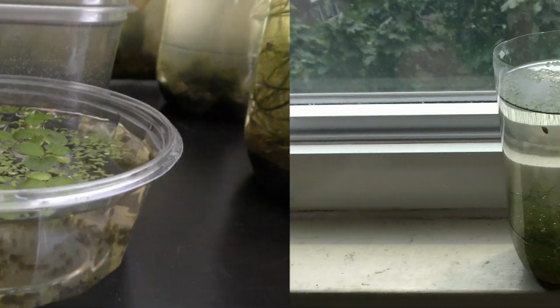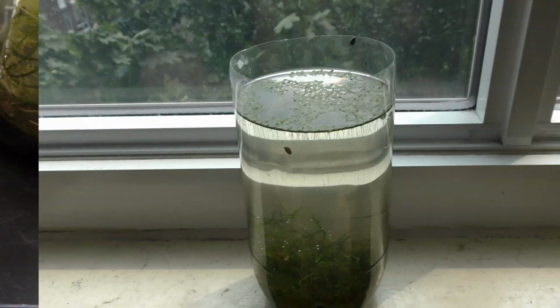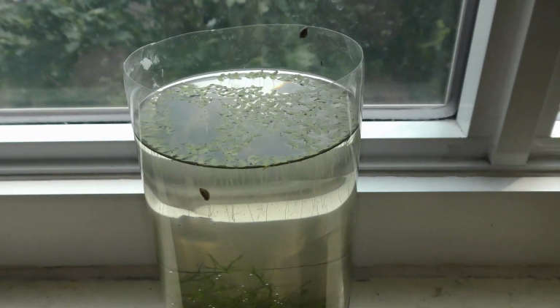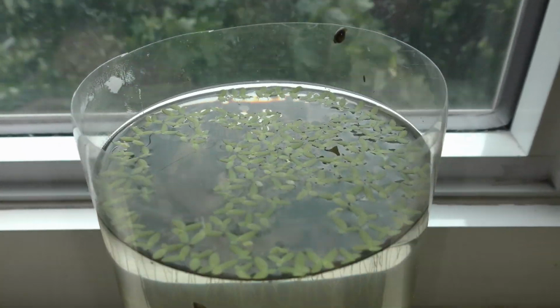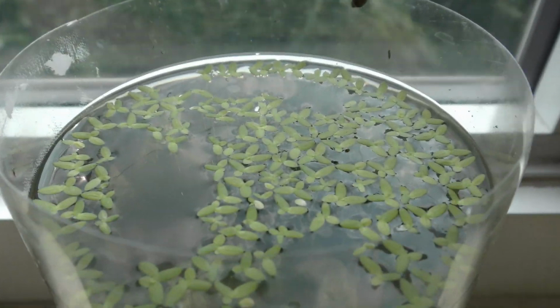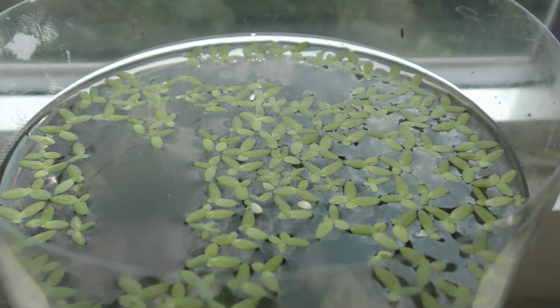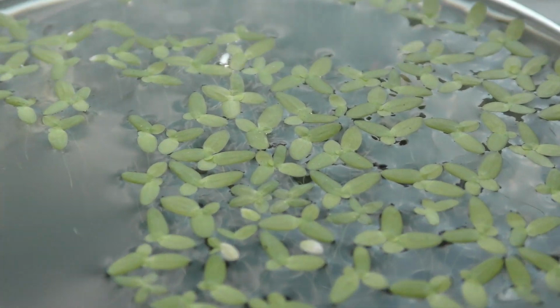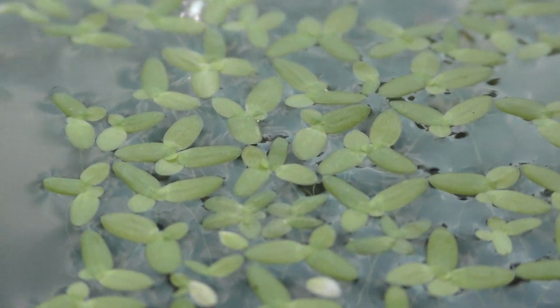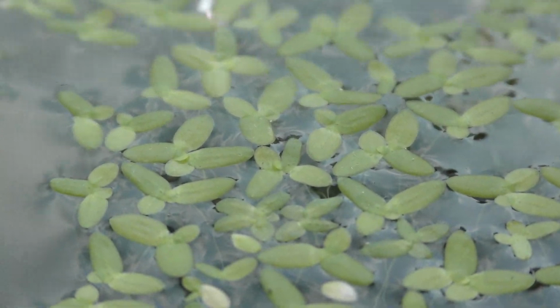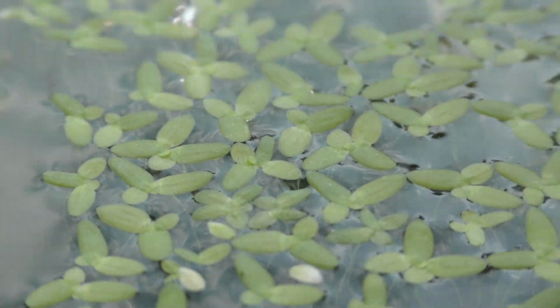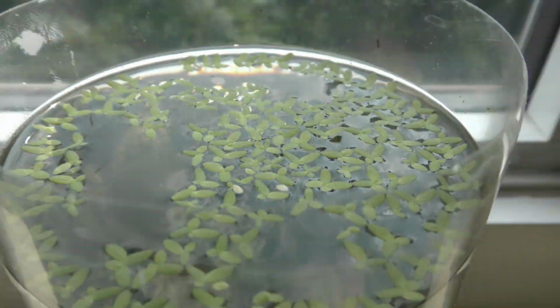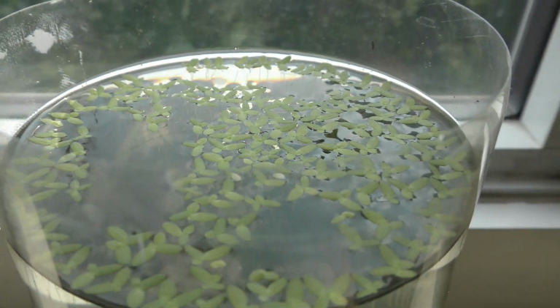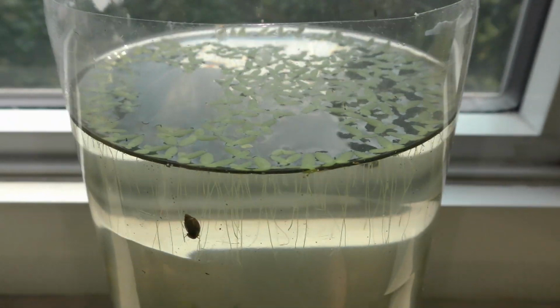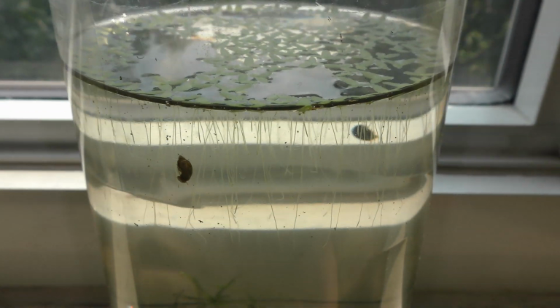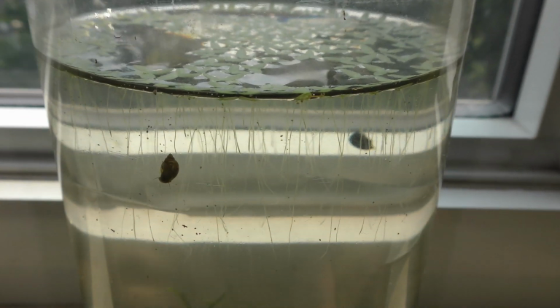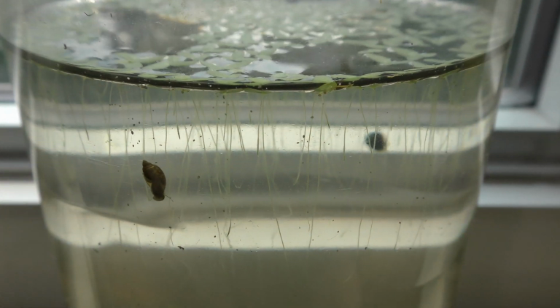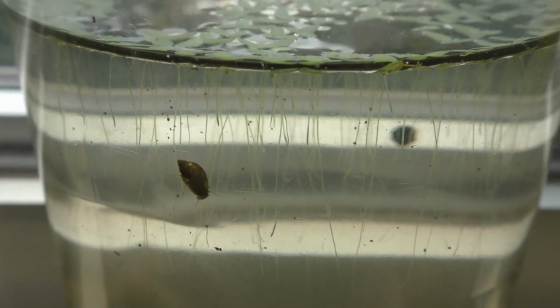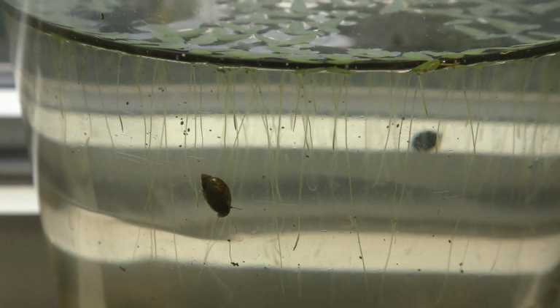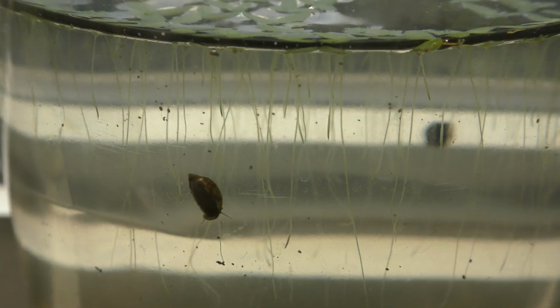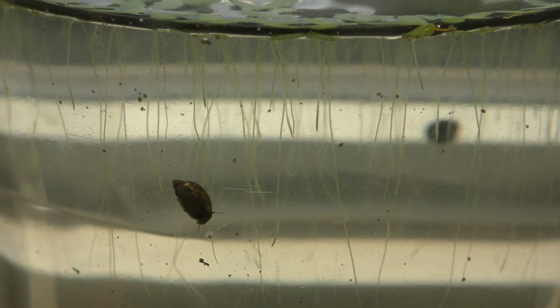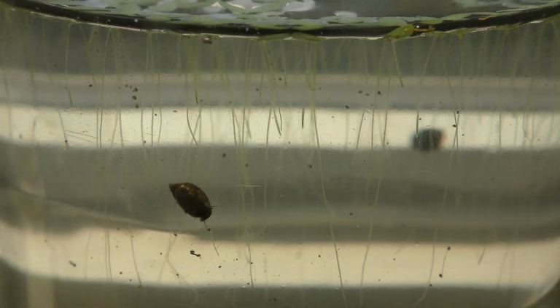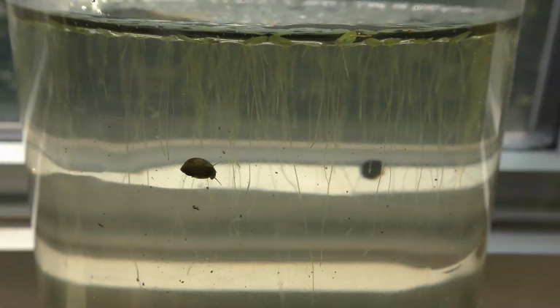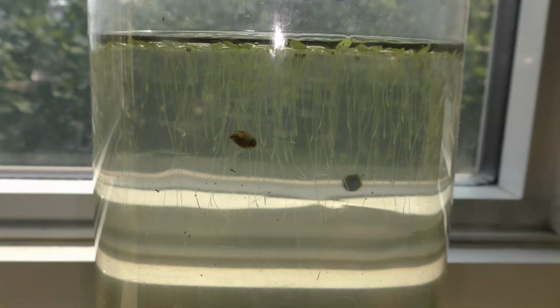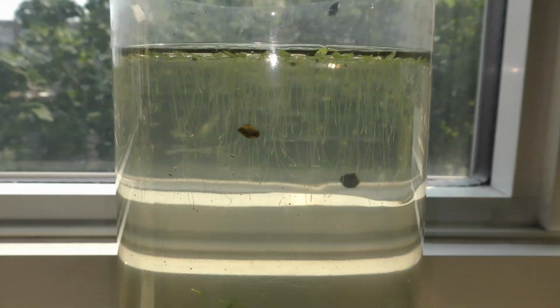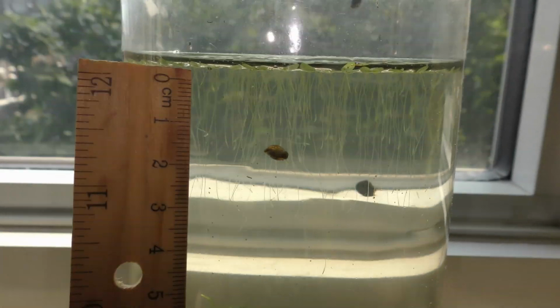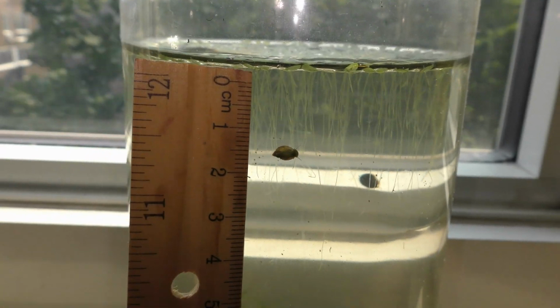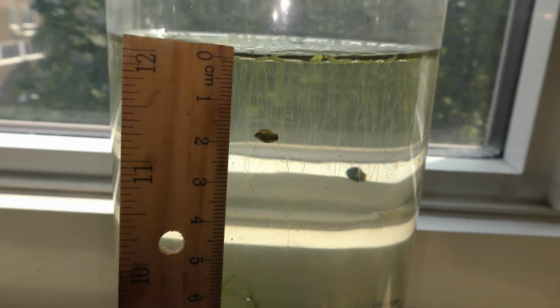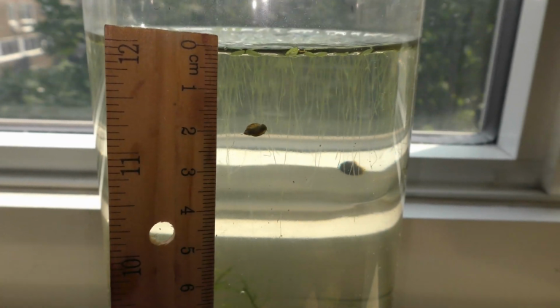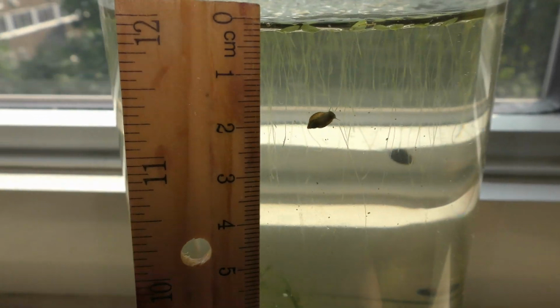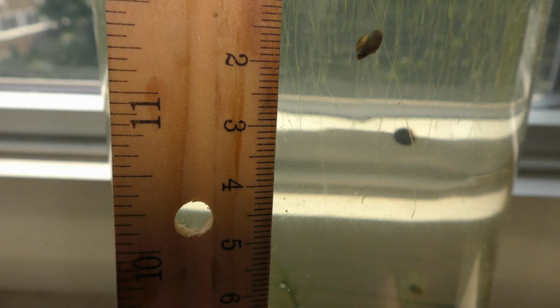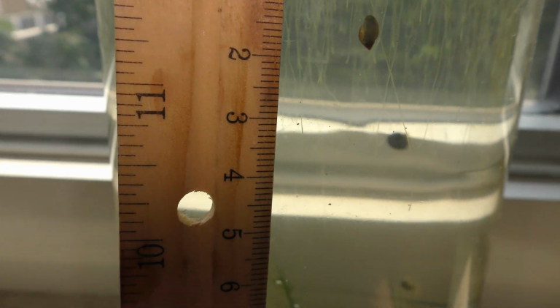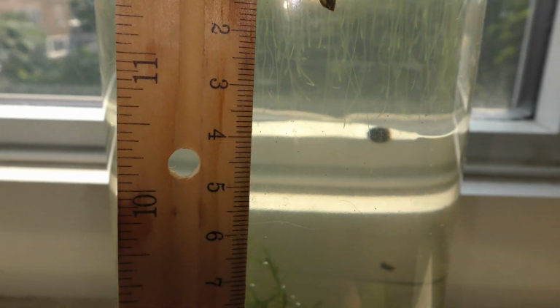June 18th, 2018. I keep aquariums with simple creatures like seed shrimp and snails on a window sill exposed to direct sunlight. Duck wheat likes sunlight. Its roots grow up to 3 cm long.